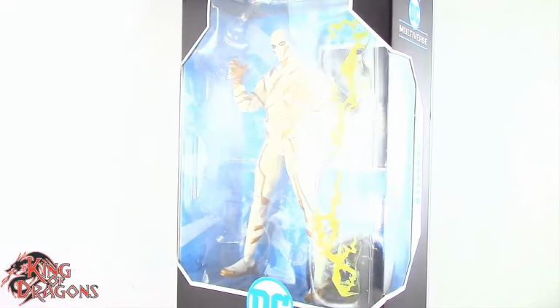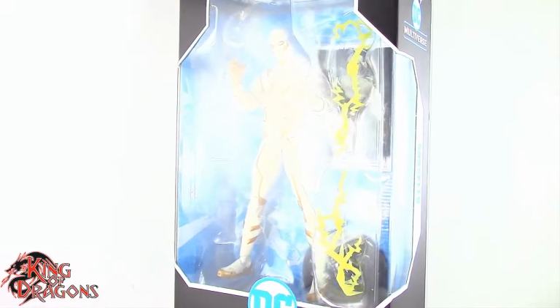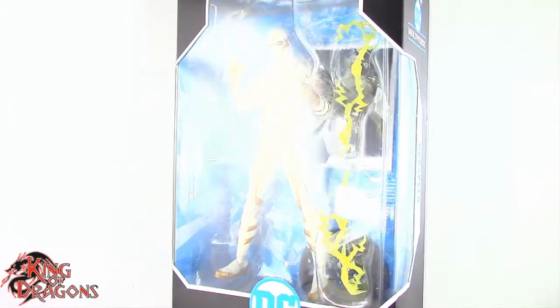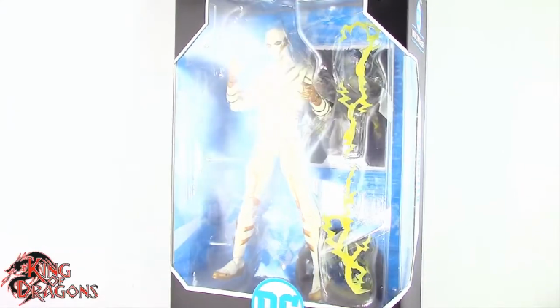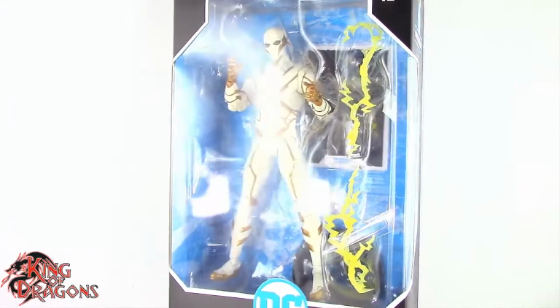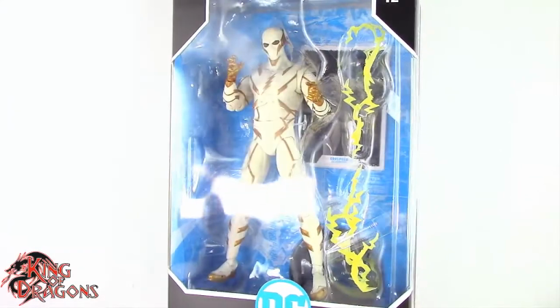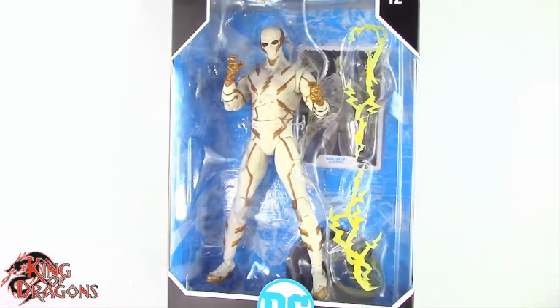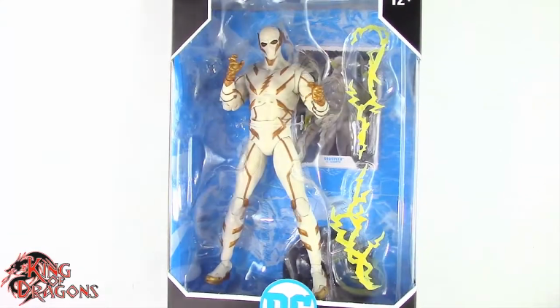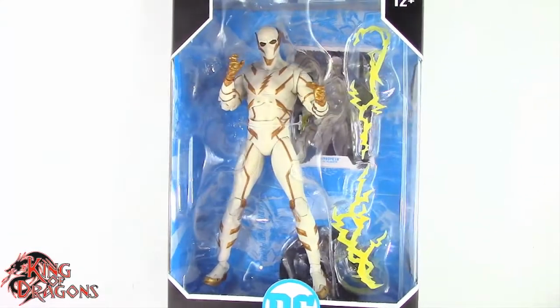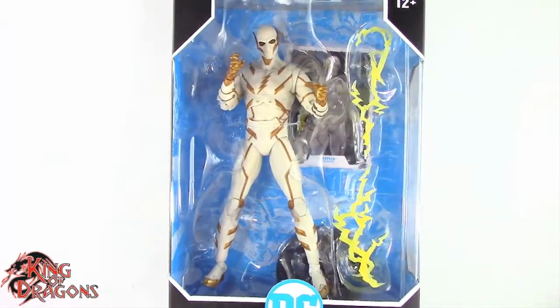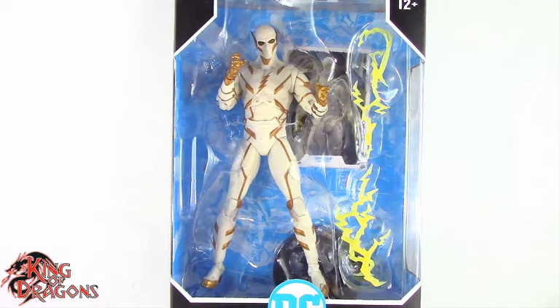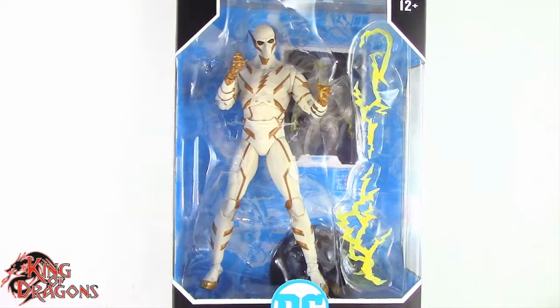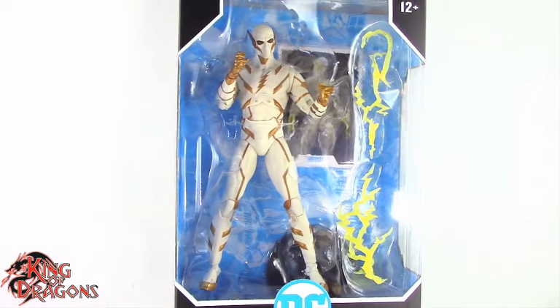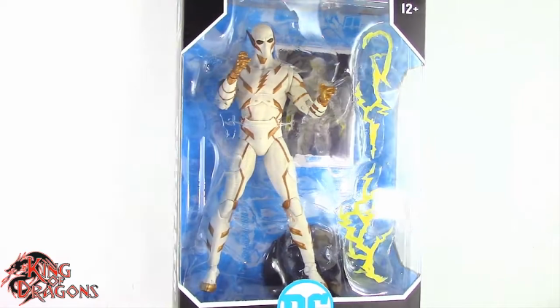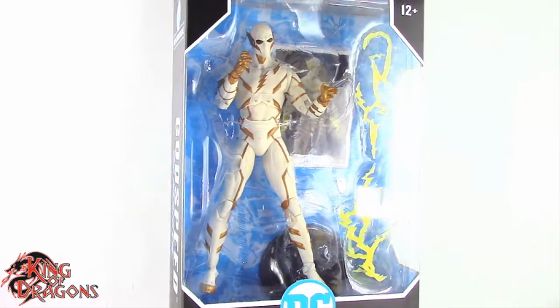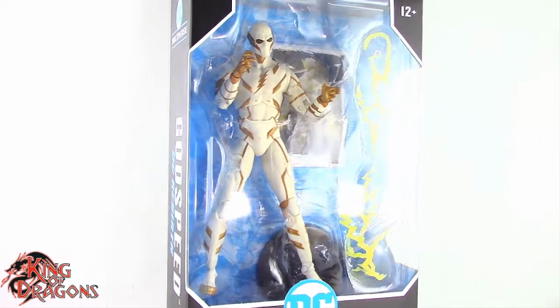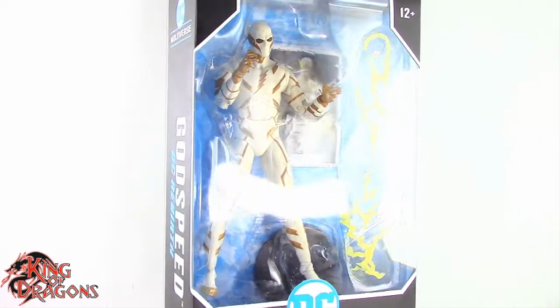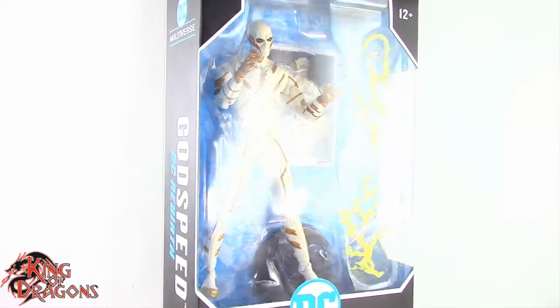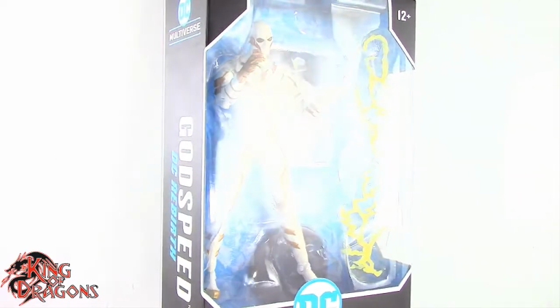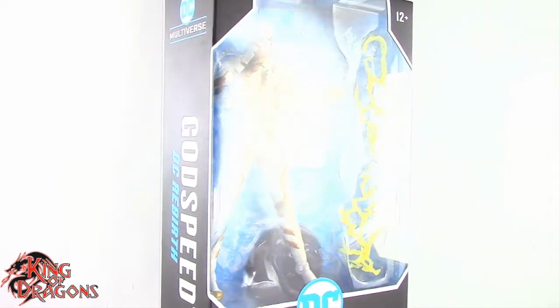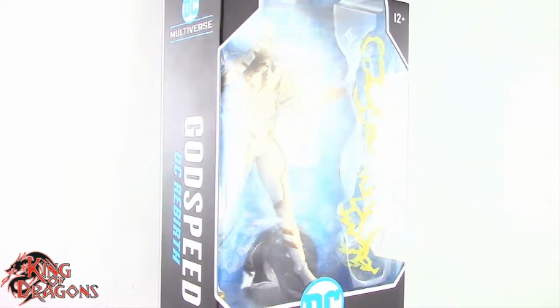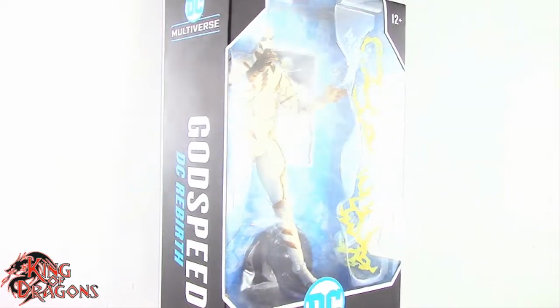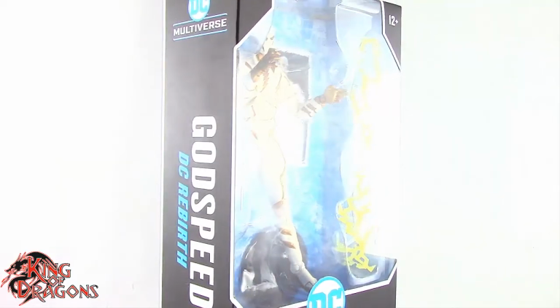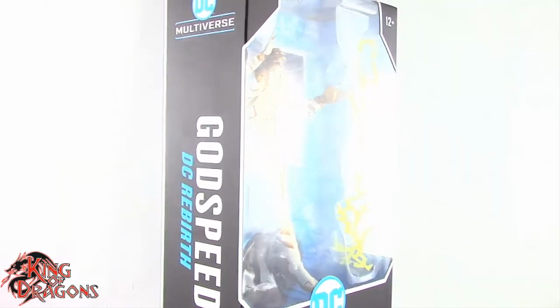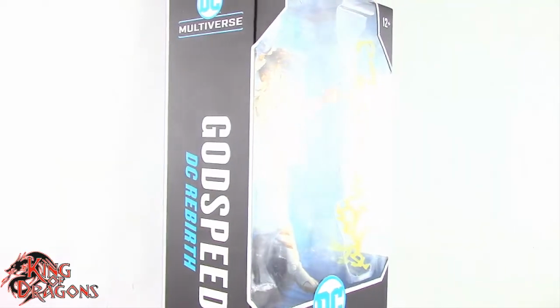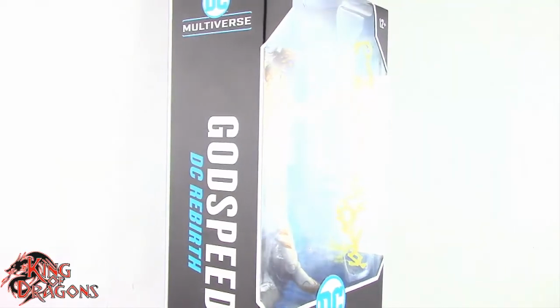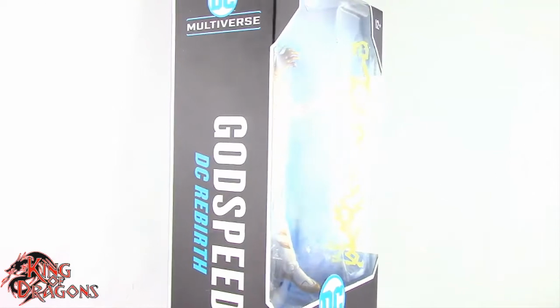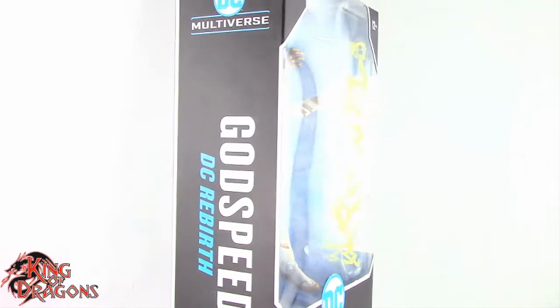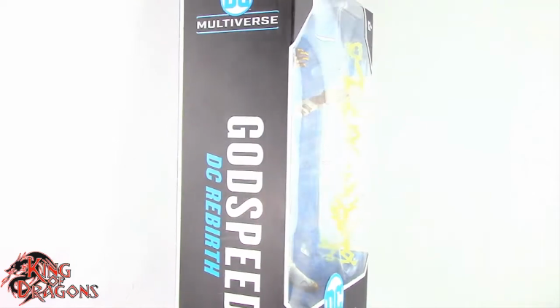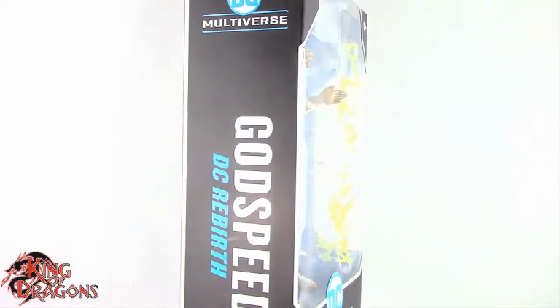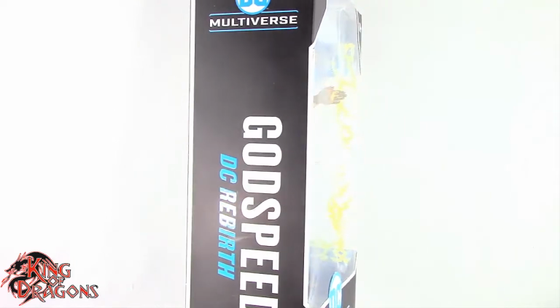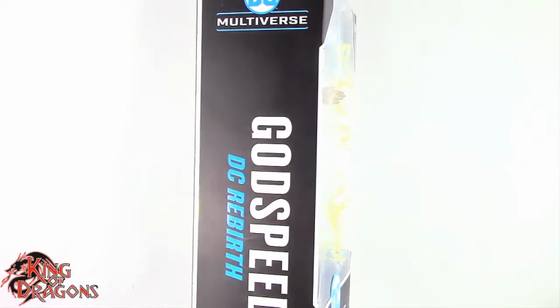What's going on everybody? King of Dragons 5000 here coming at you with another figure review. Today we'll be having a look at the McFarlane DC Multiverse Godspeed from DC Rebirth.